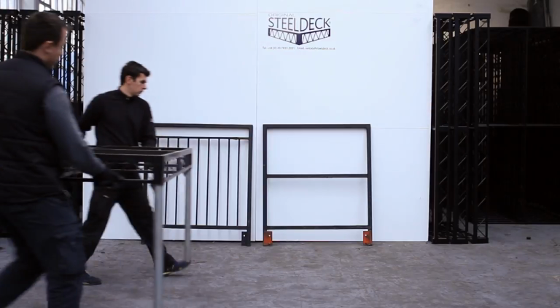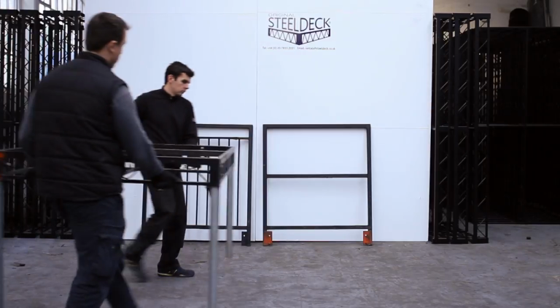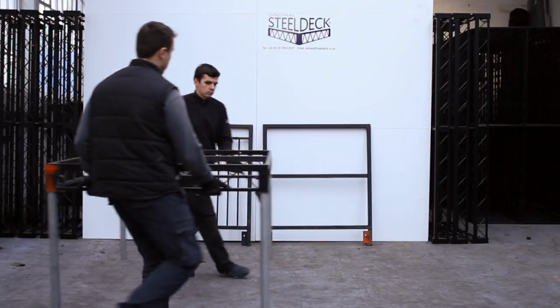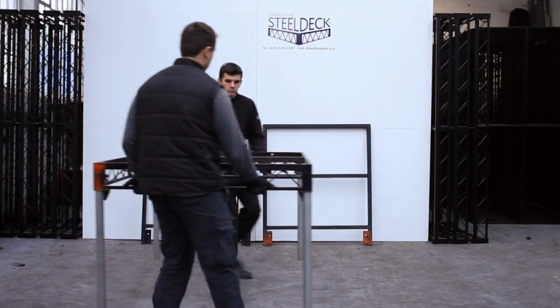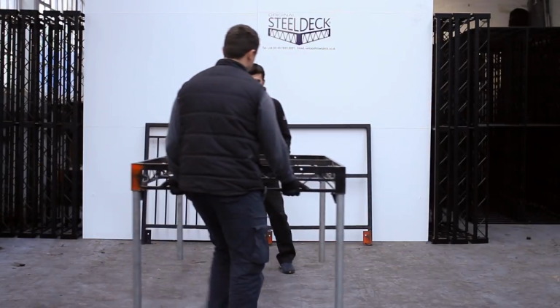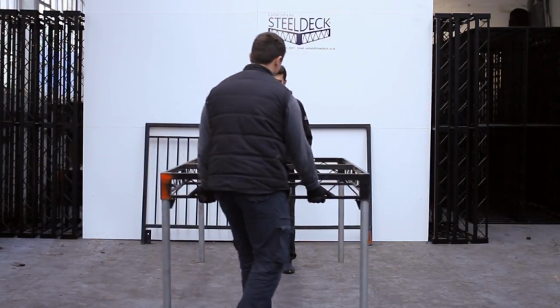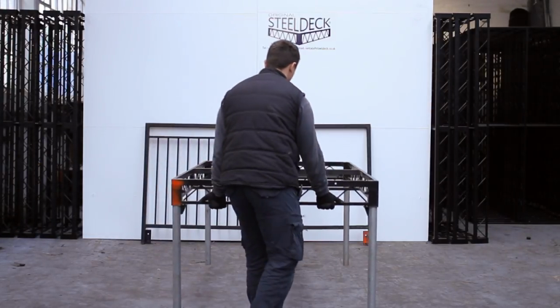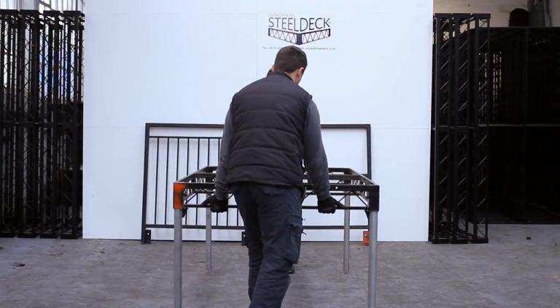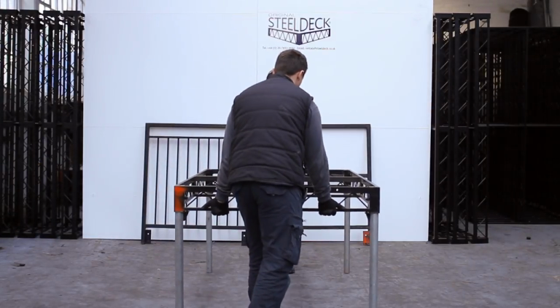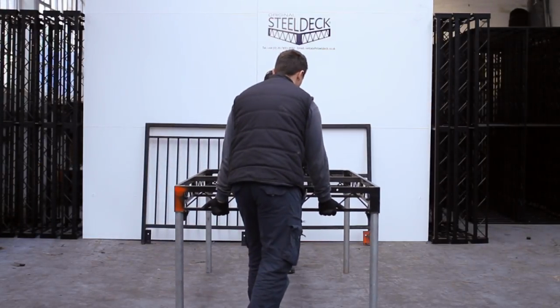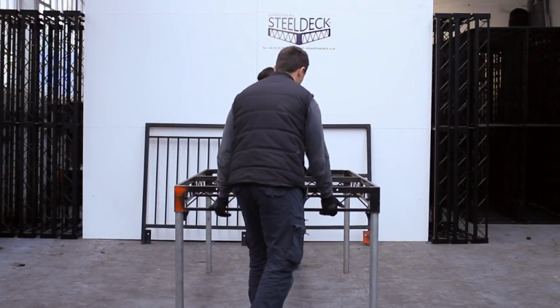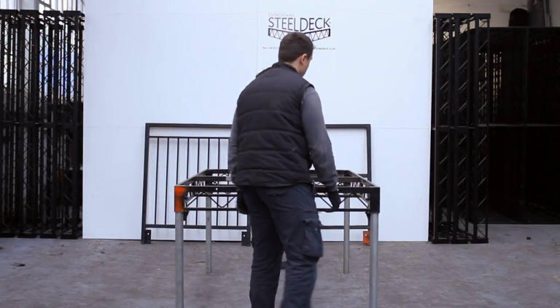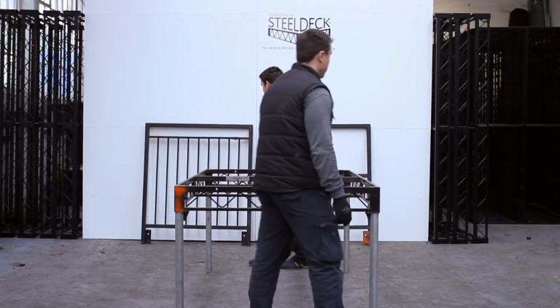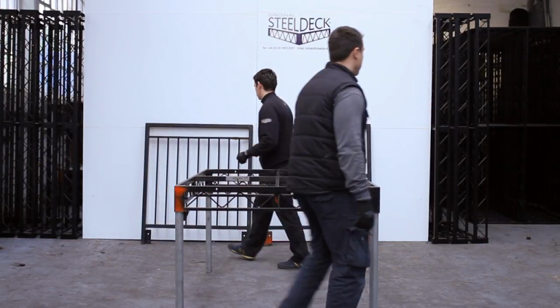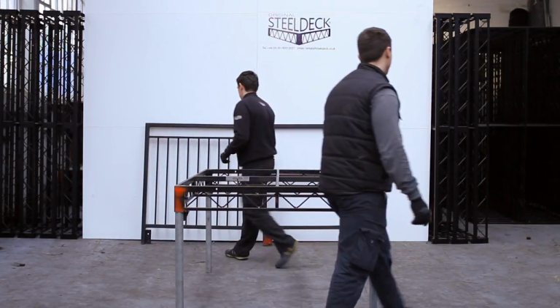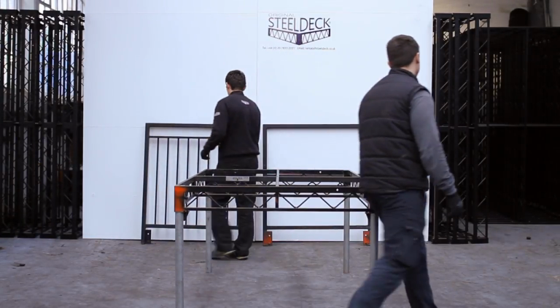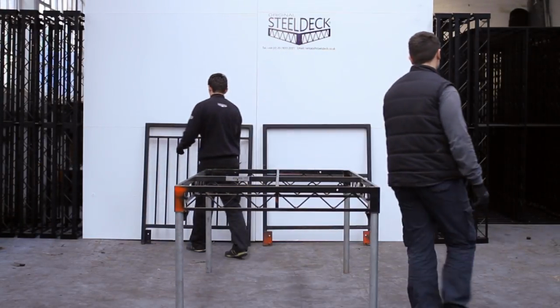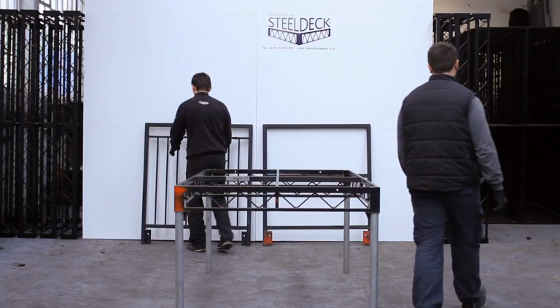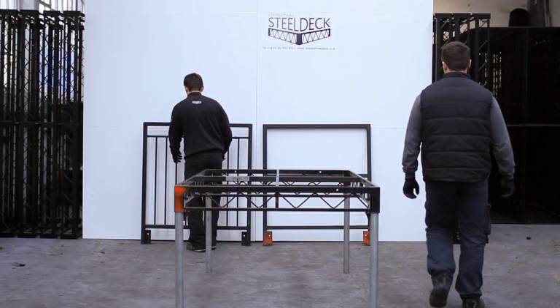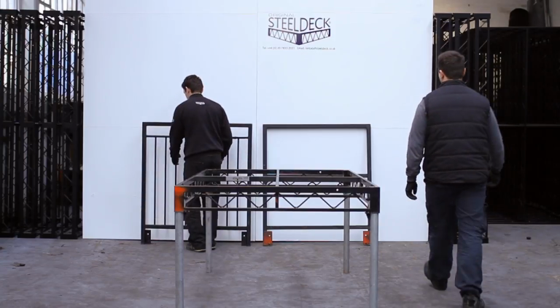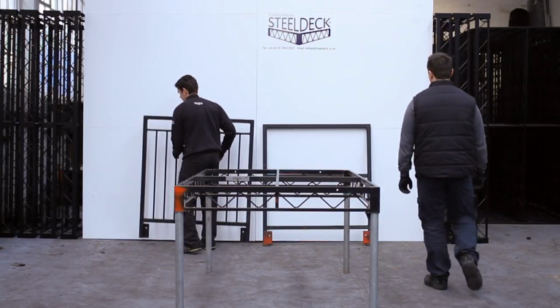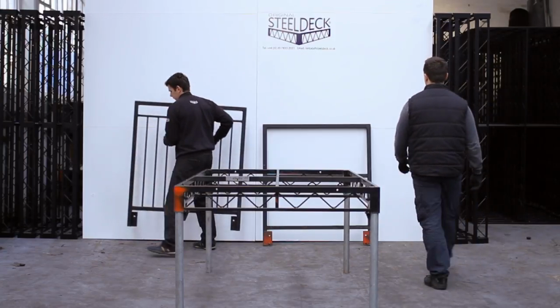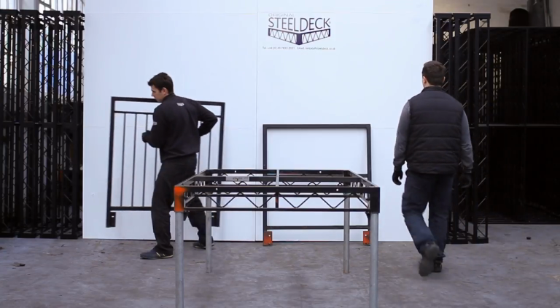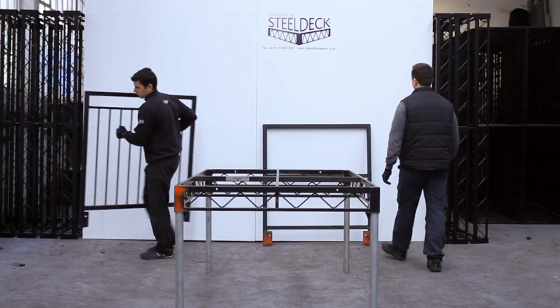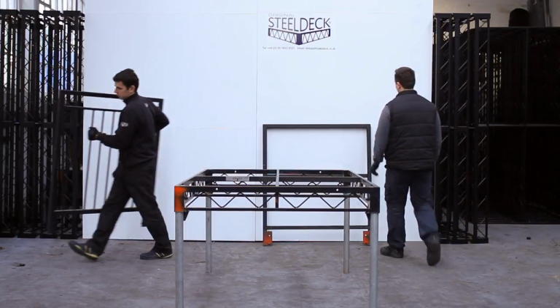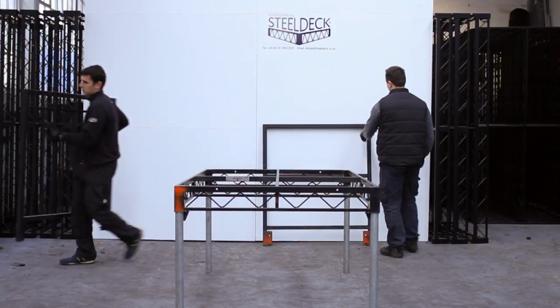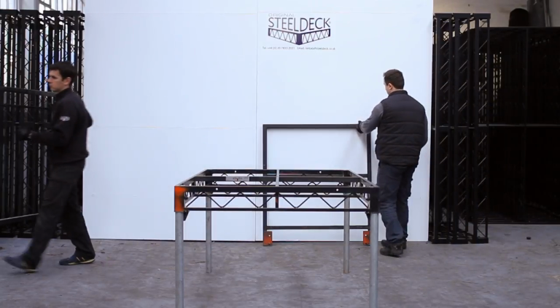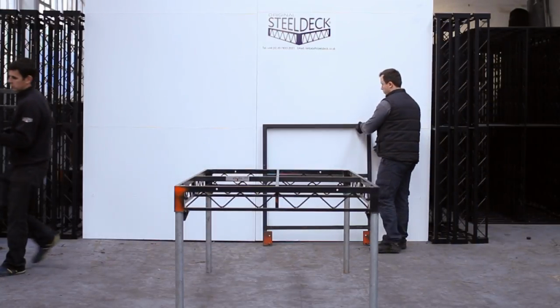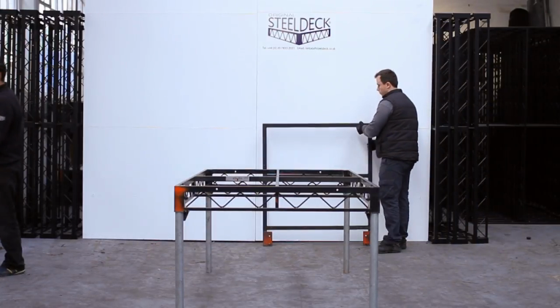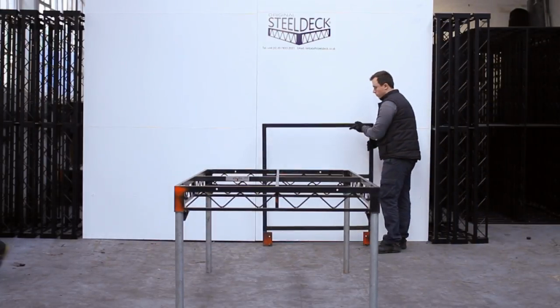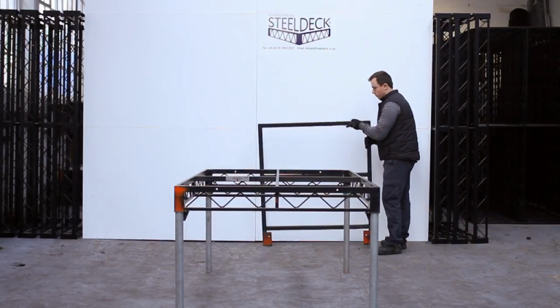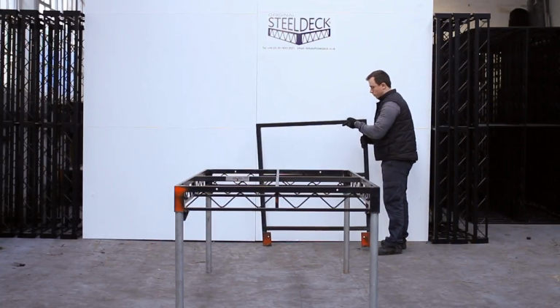The guardrails come in a variety of sizes: one foot, two foot, three foot, and four foot. All of them are rated to at least 1.5 kilonewtons per linear meter.